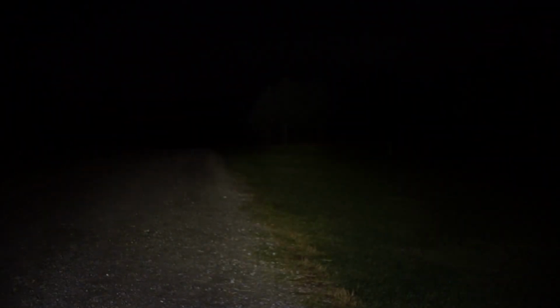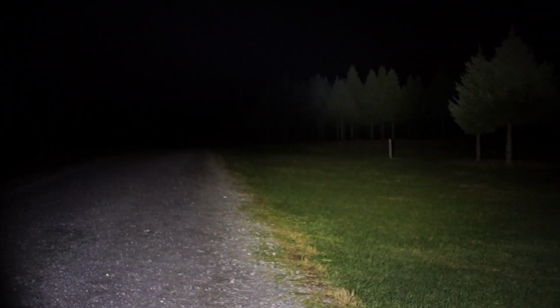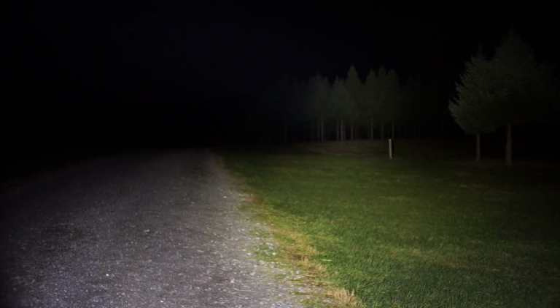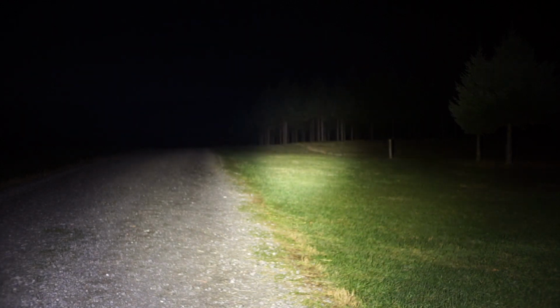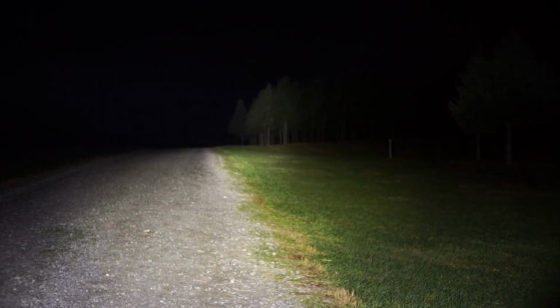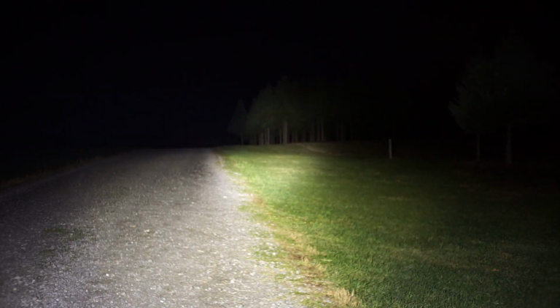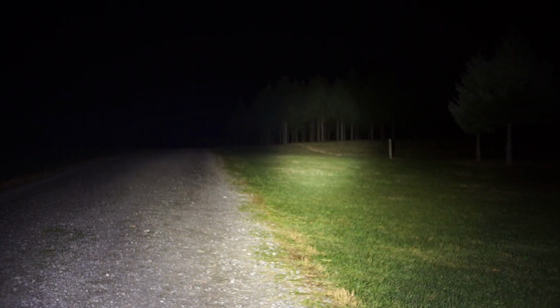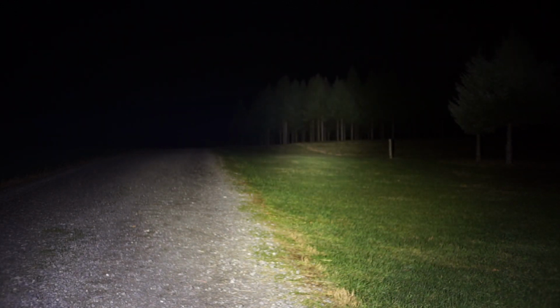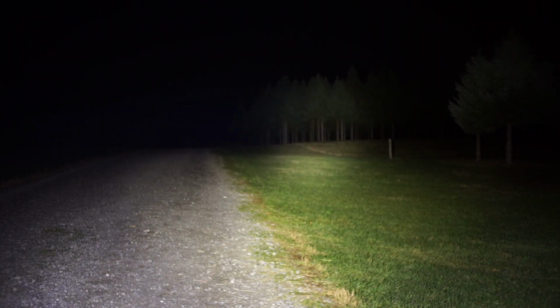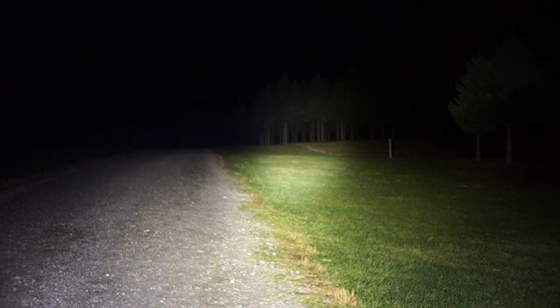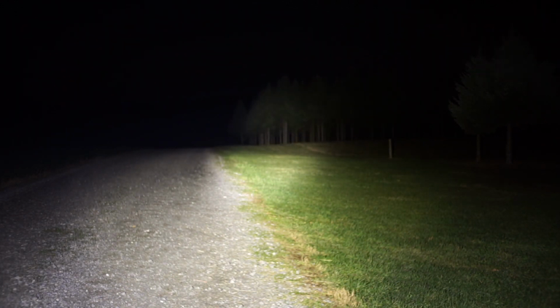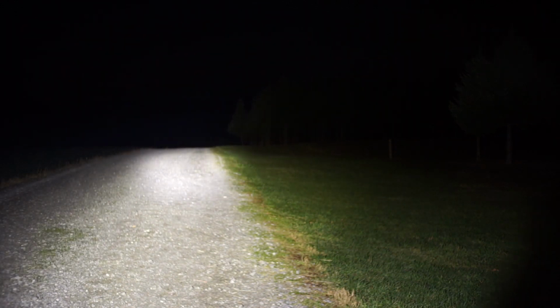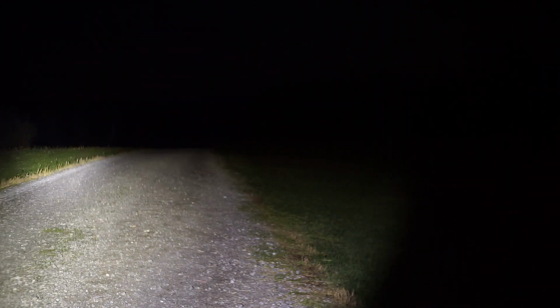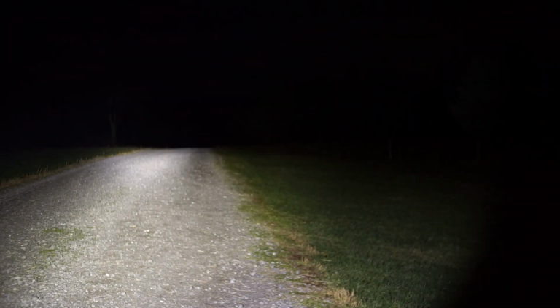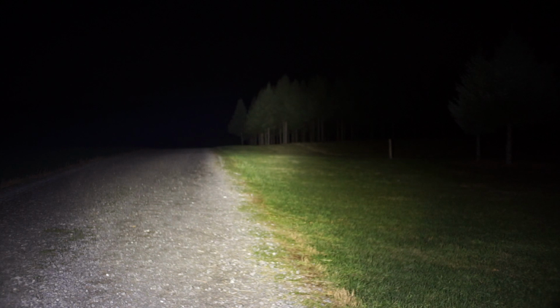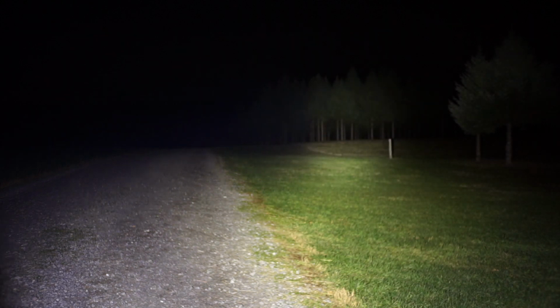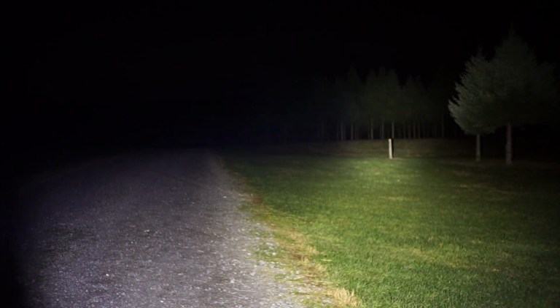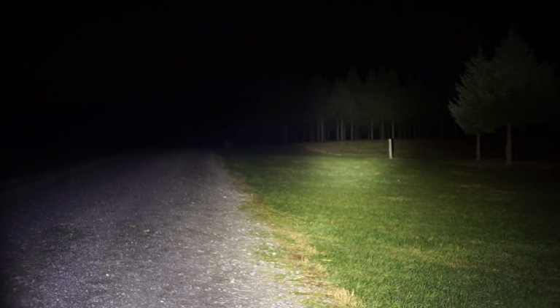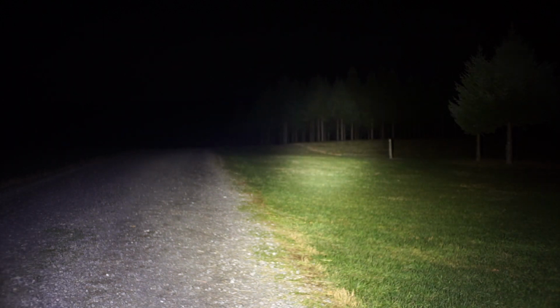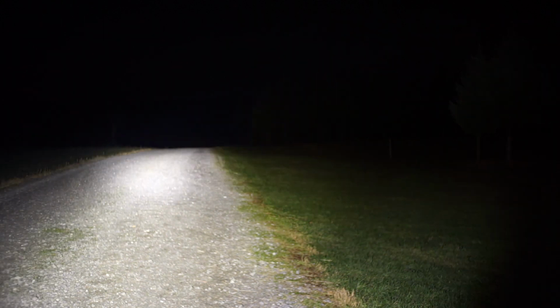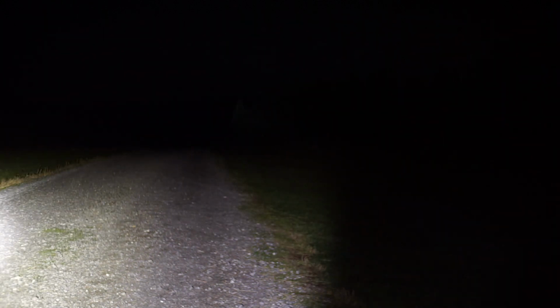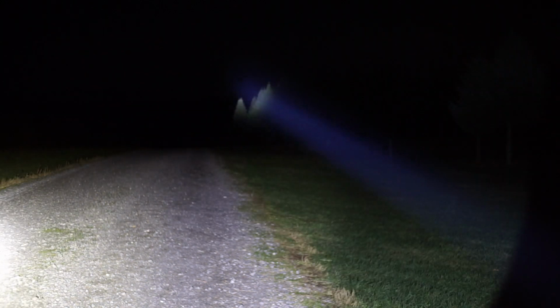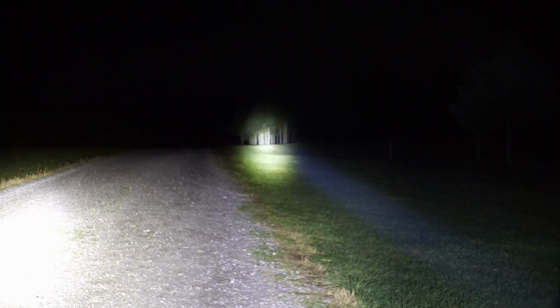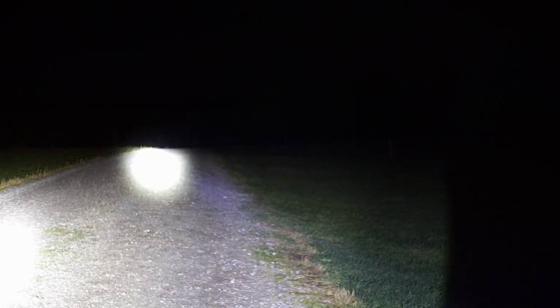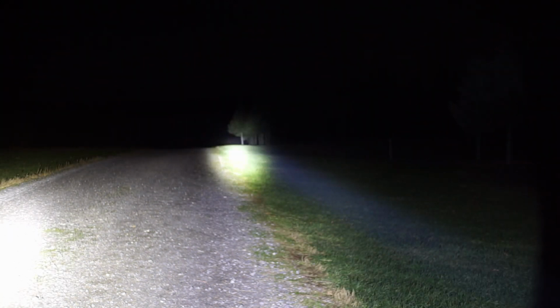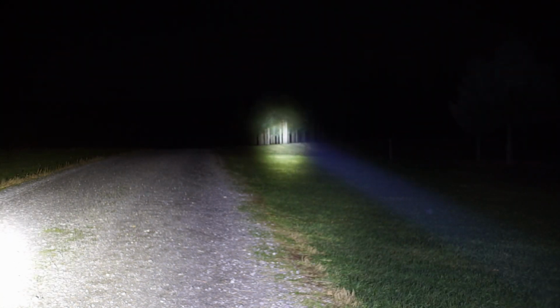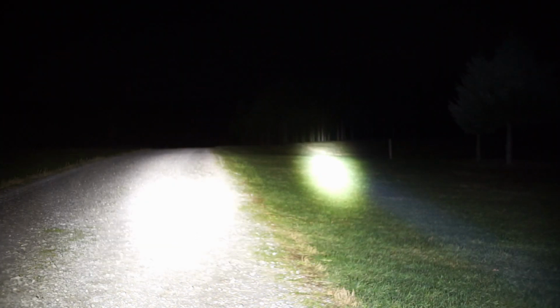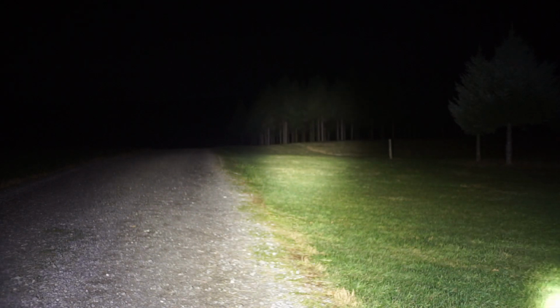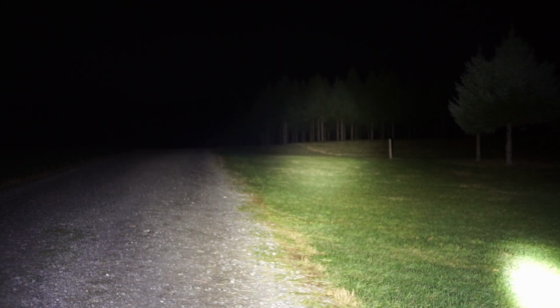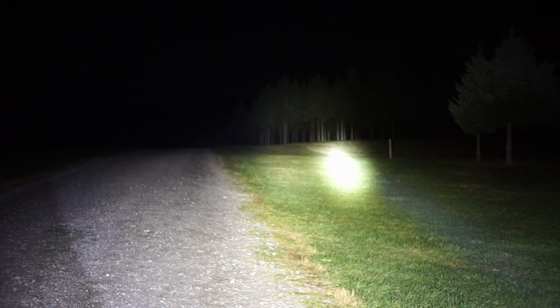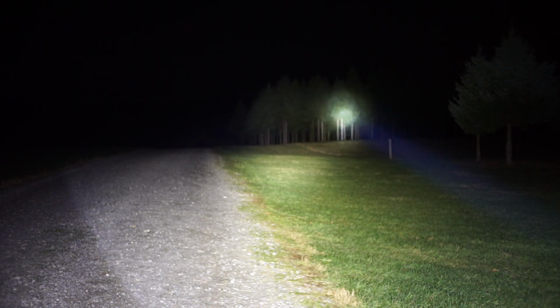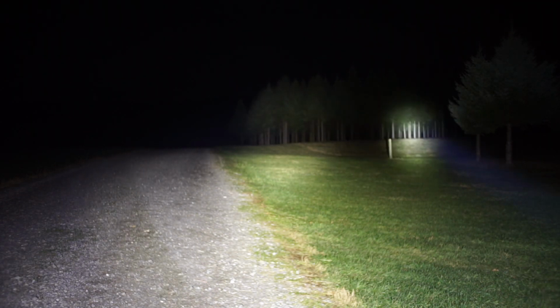This is an MSR-D1 with an SST-40 5000K emitter. It should be 2,000 lumens and about 40,000 candela. Then there's the Noctagon K1 — D1 on the left, K1 on the right.